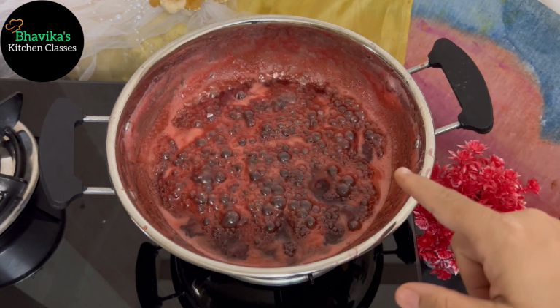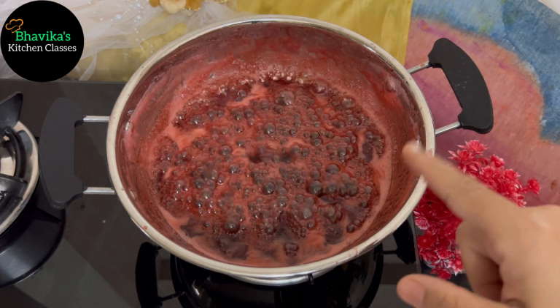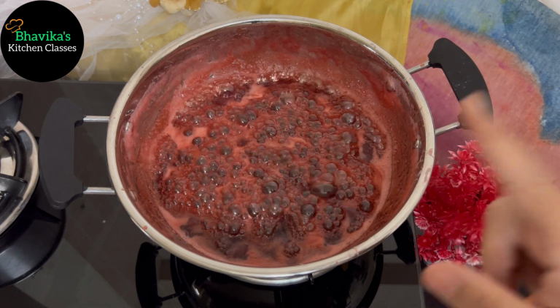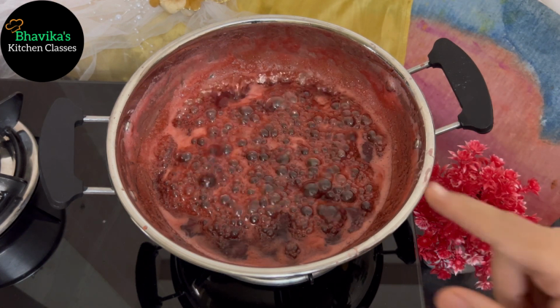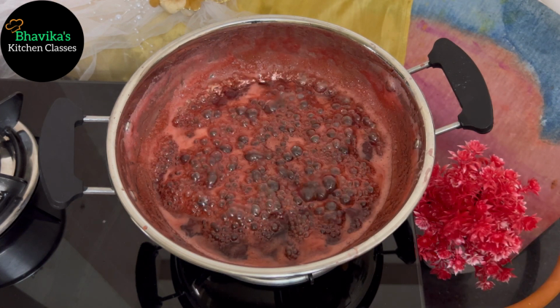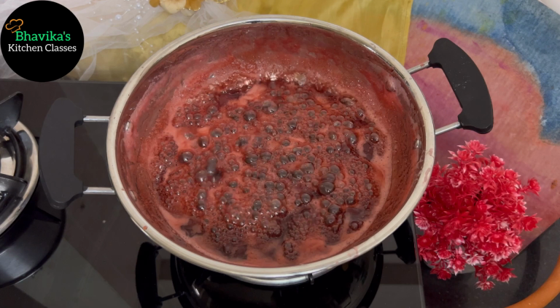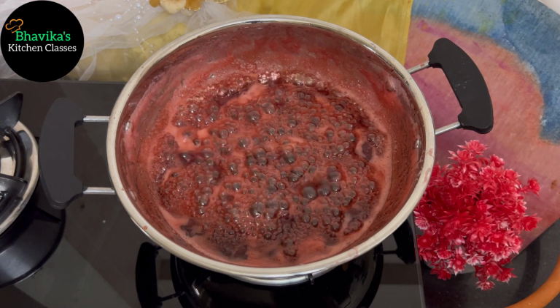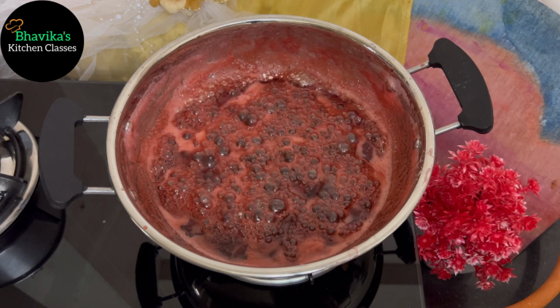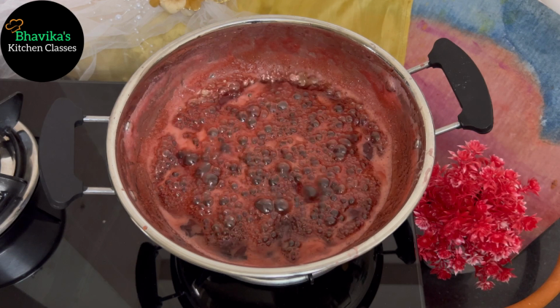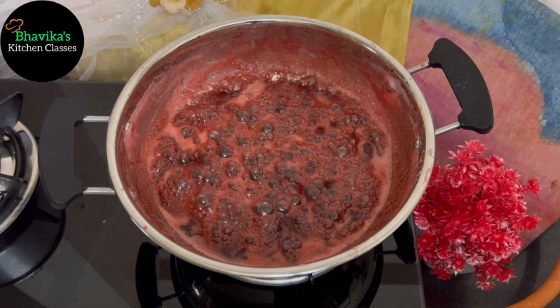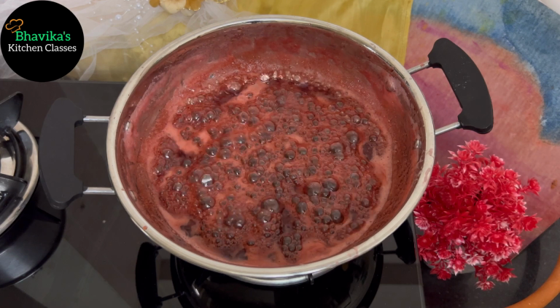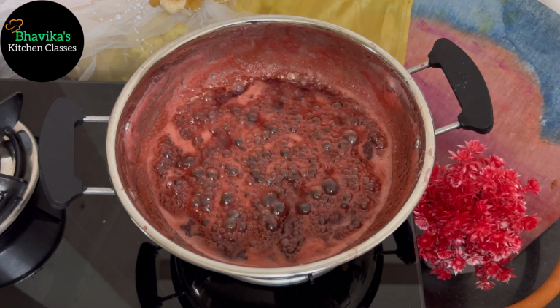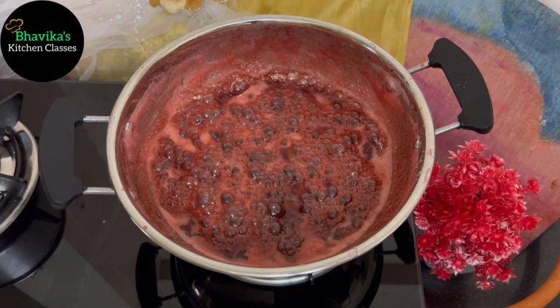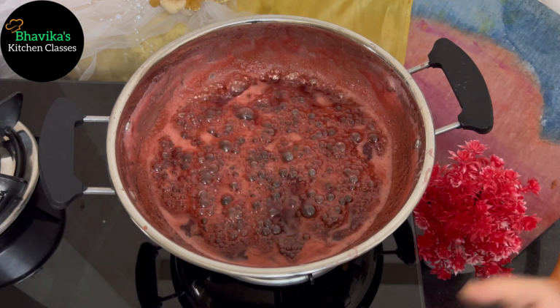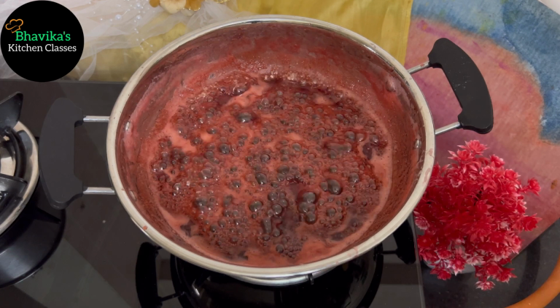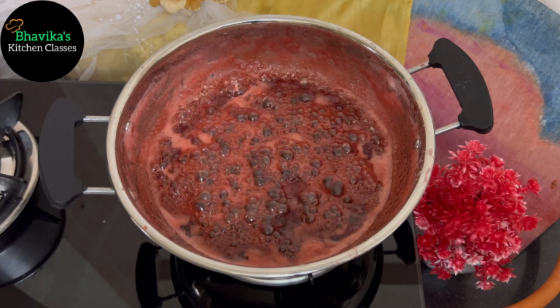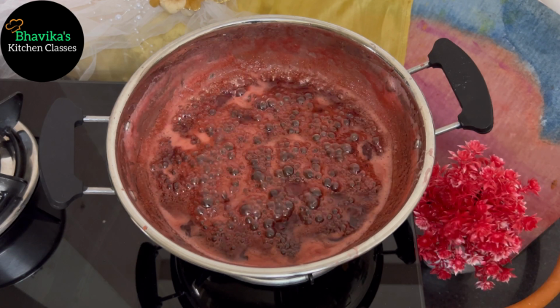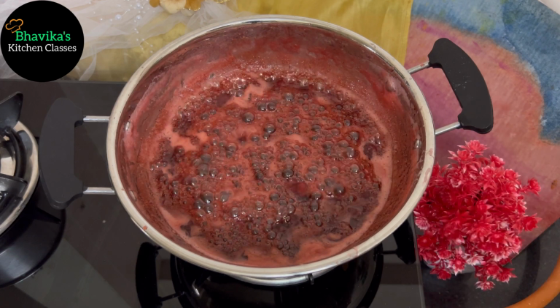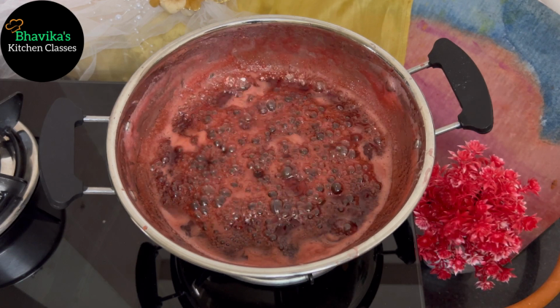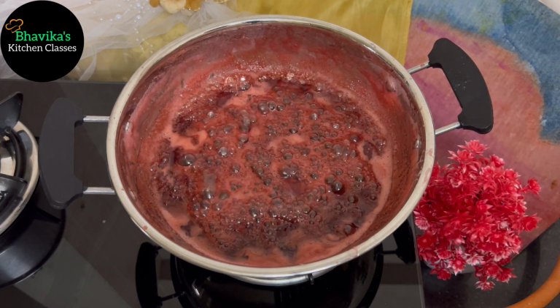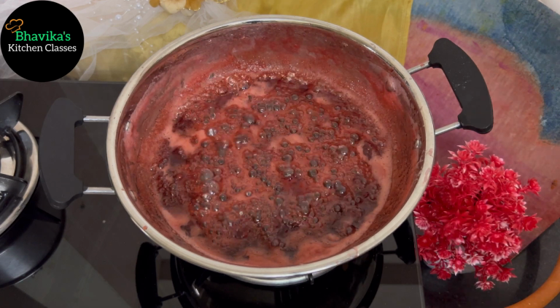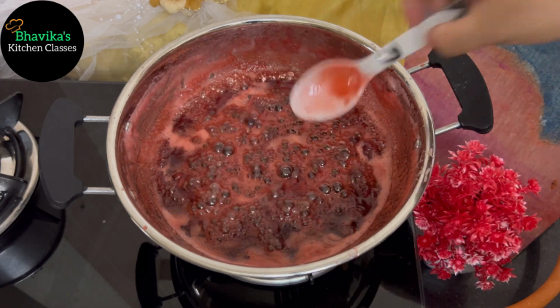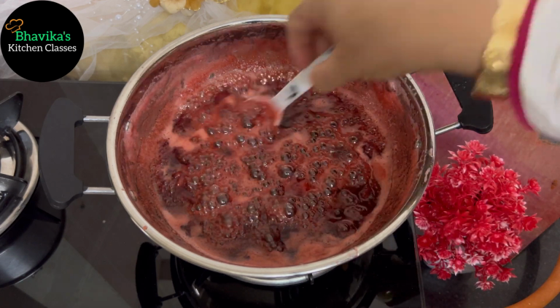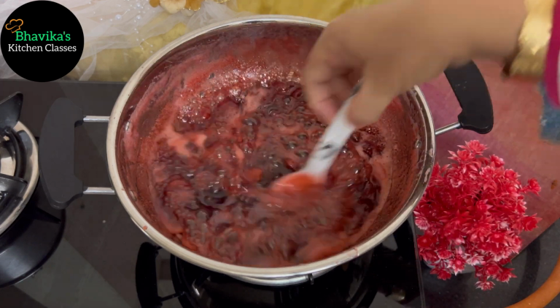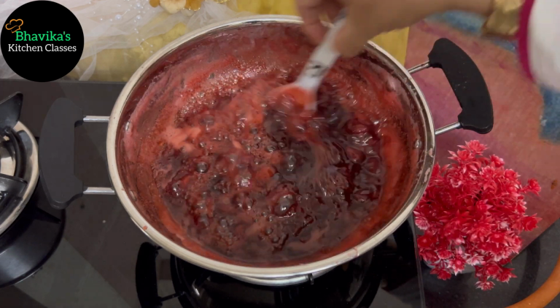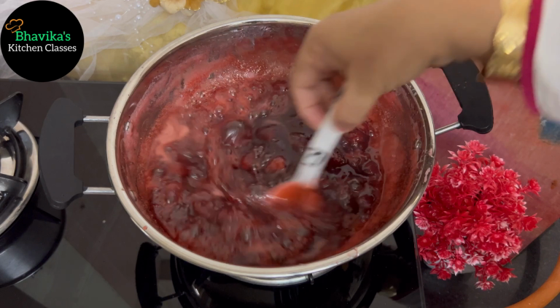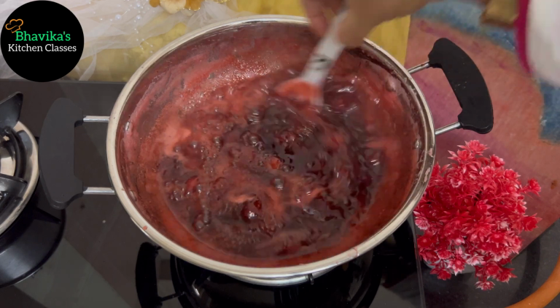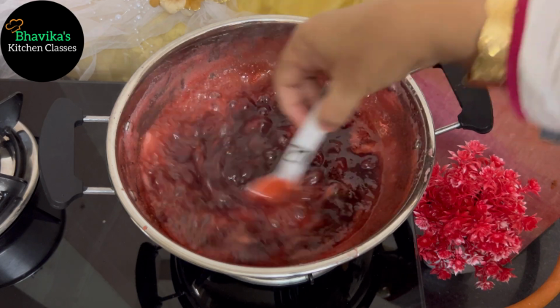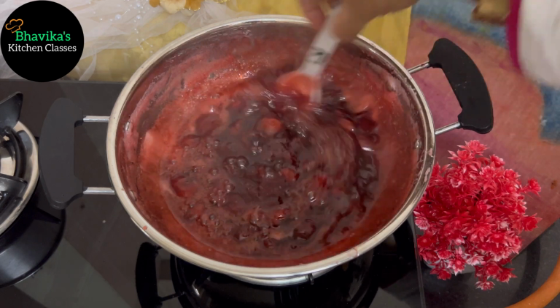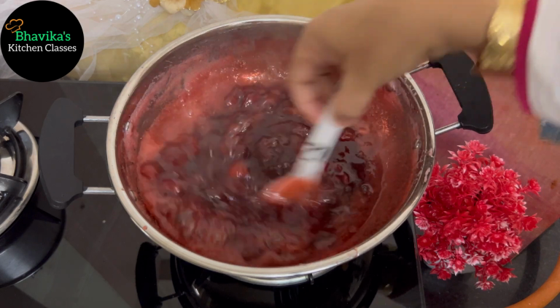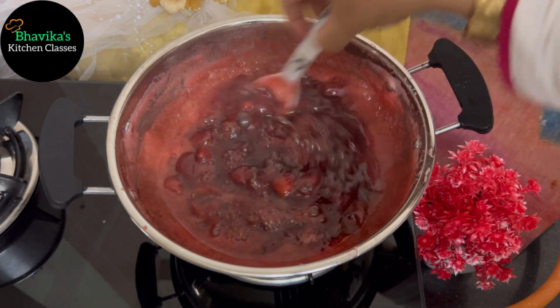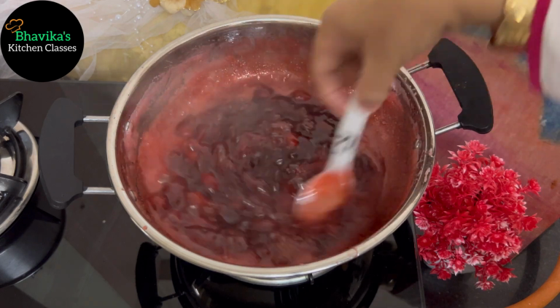You can see that the boil has come. Now I will put the gas off at this stage and we will let it cool slightly.